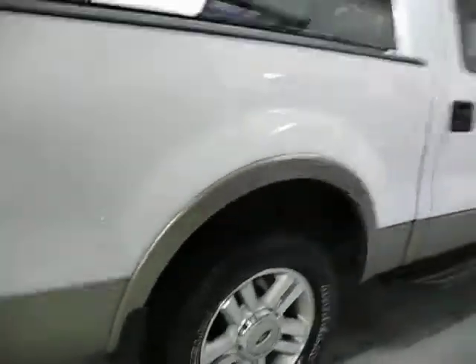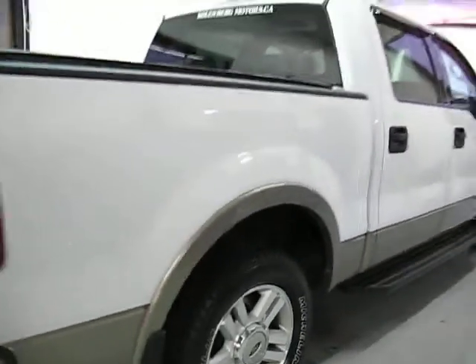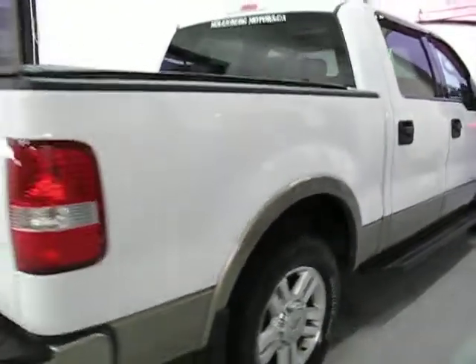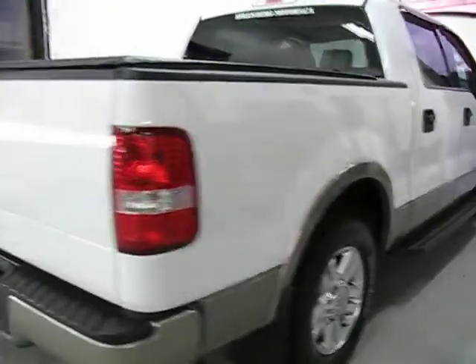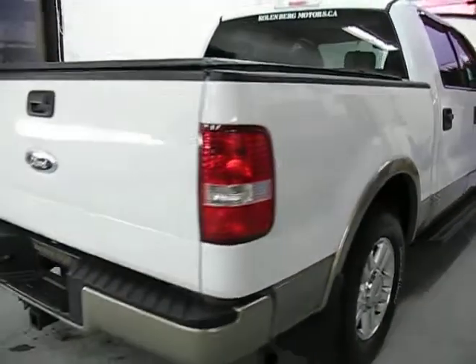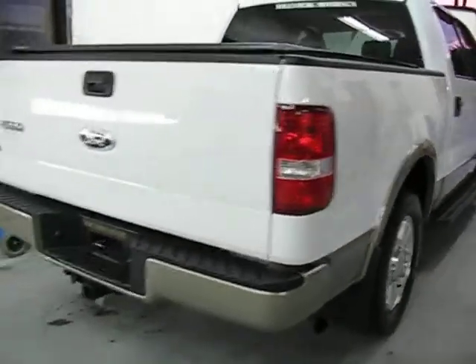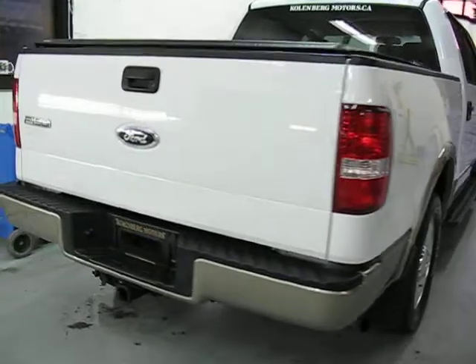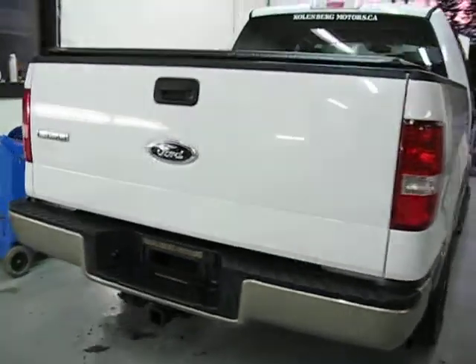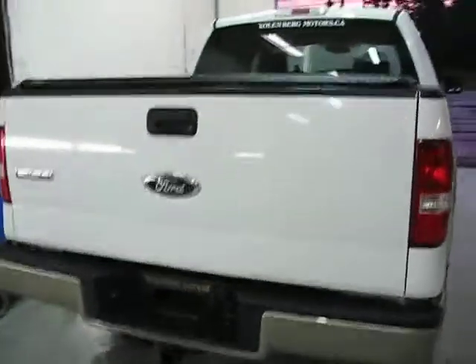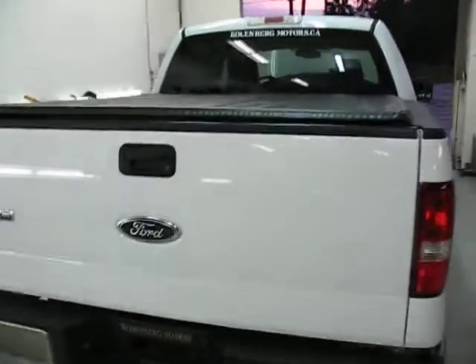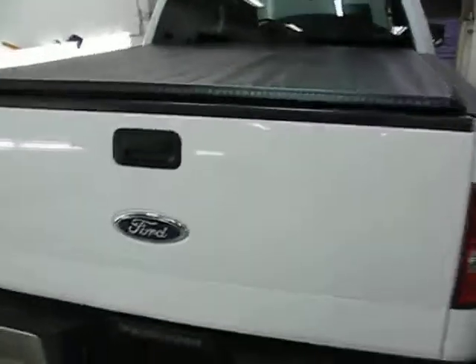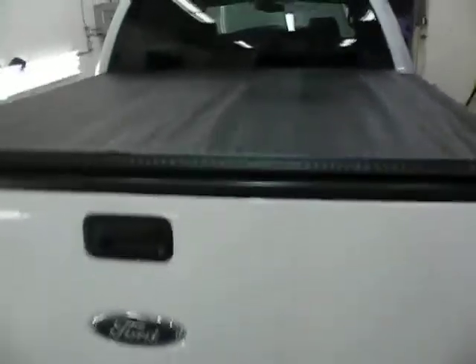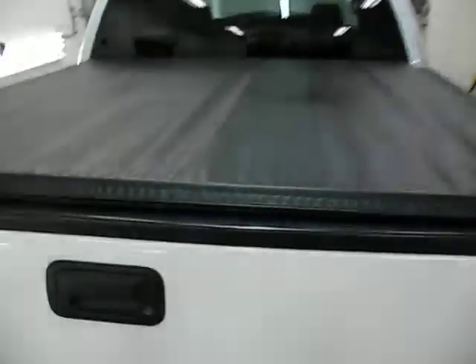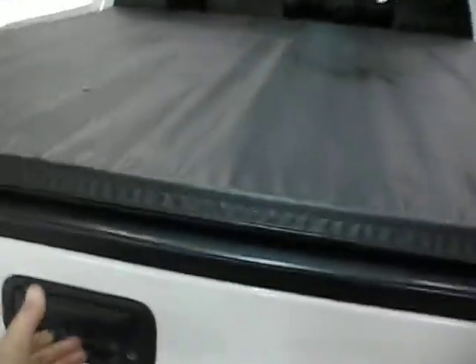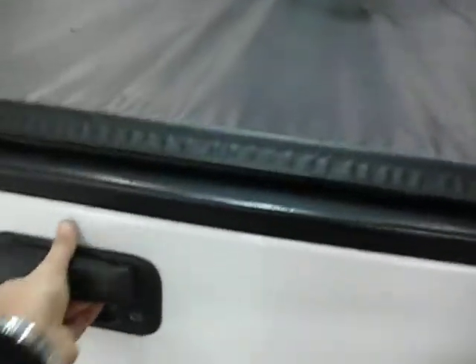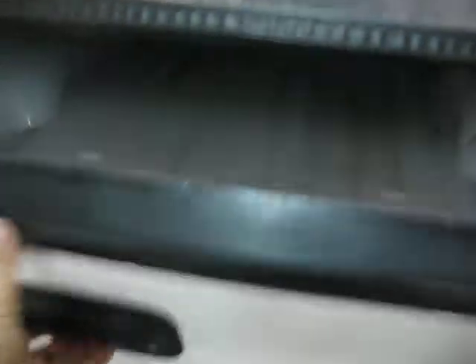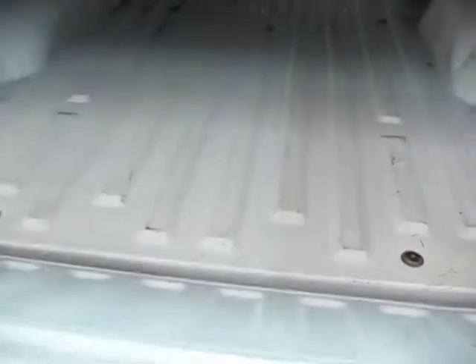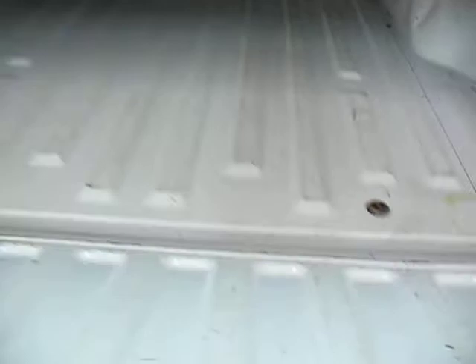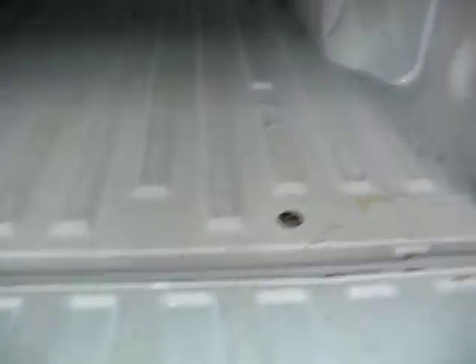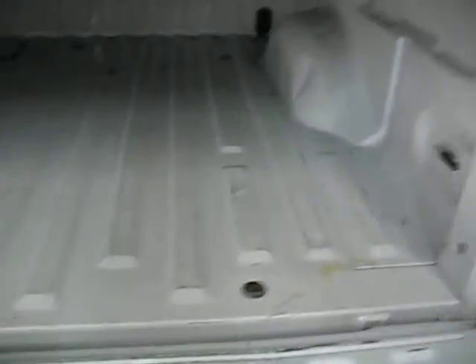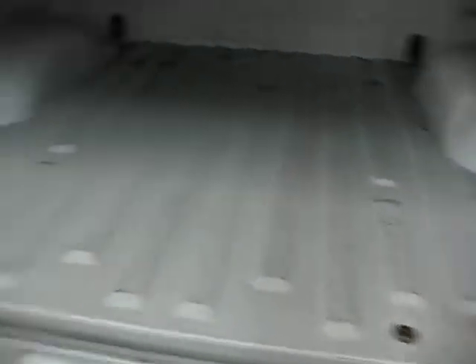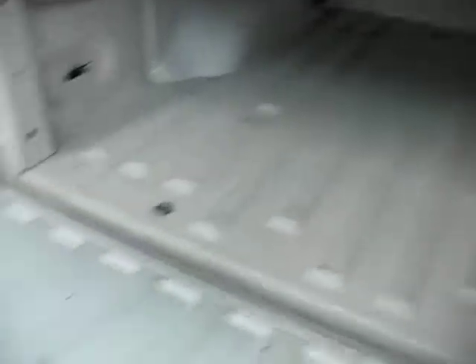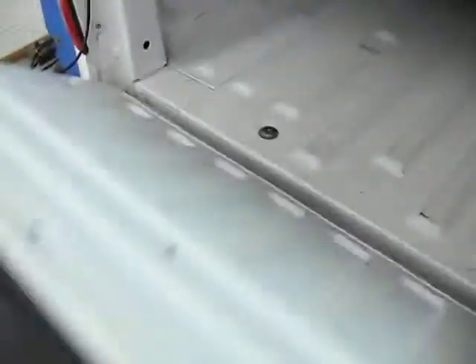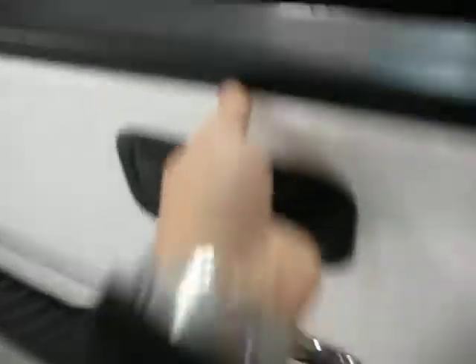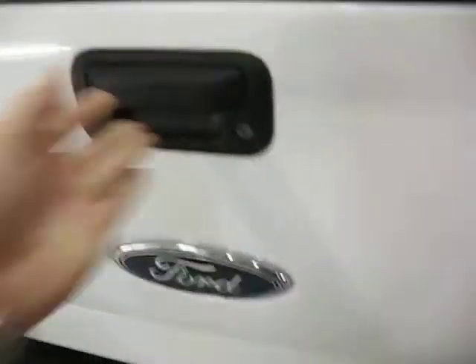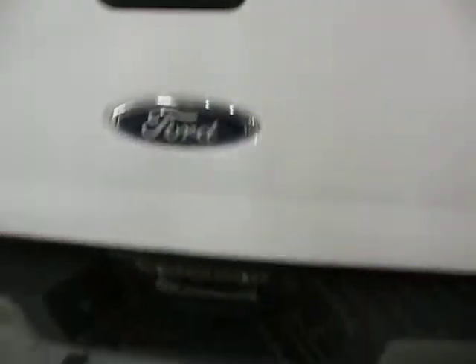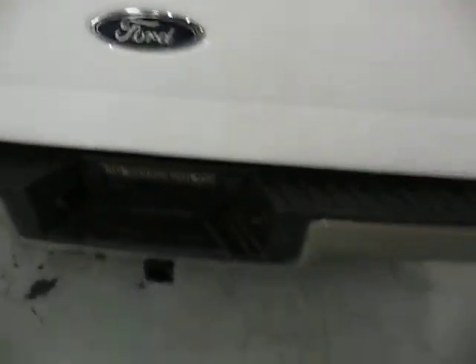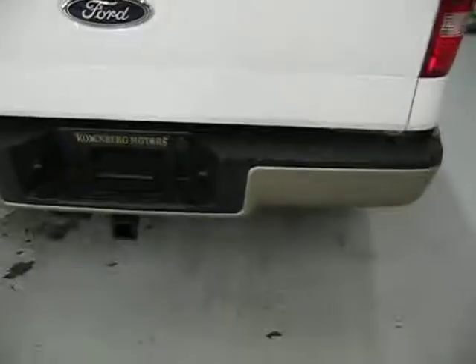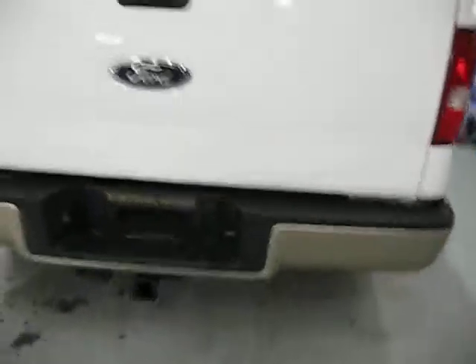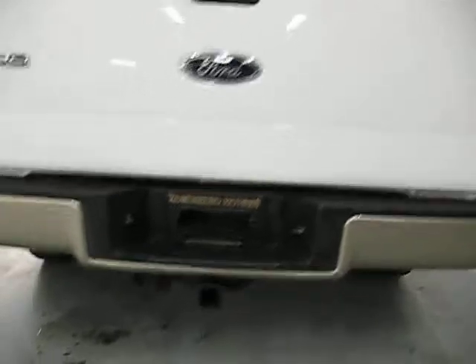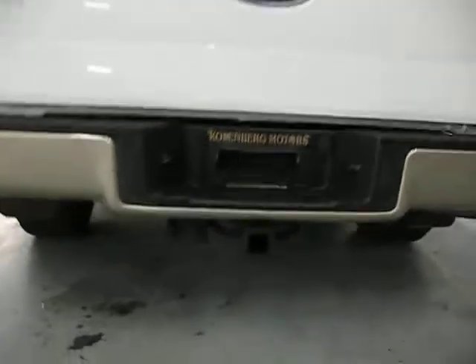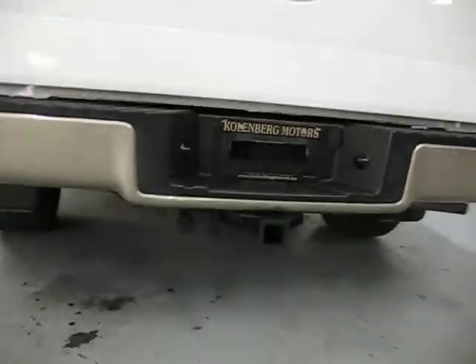The paint is in very good condition. It also comes with a tonneau cover and a trailer tow package.